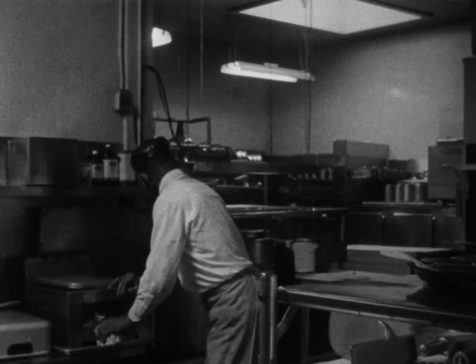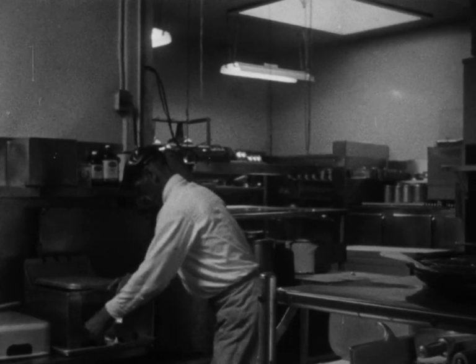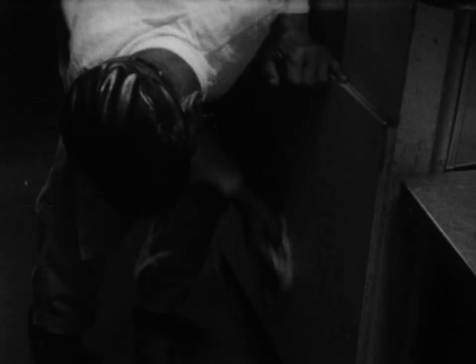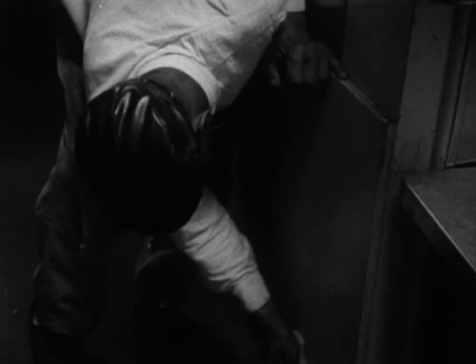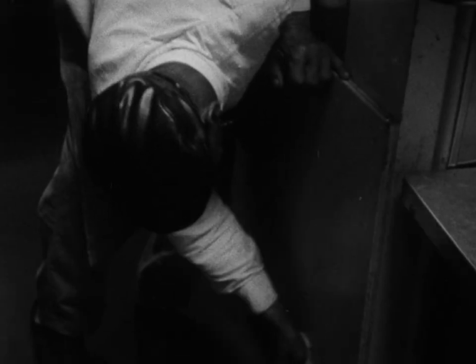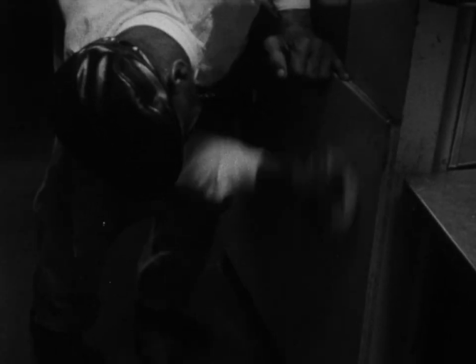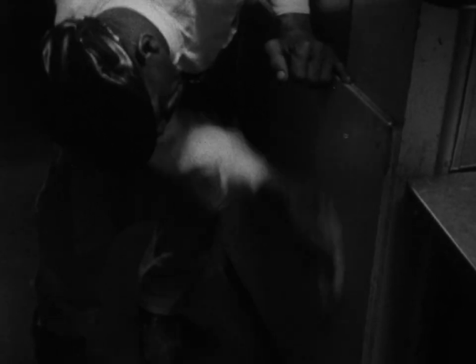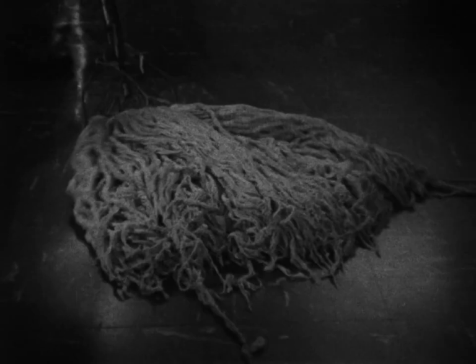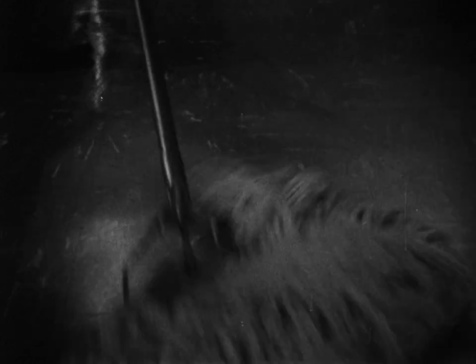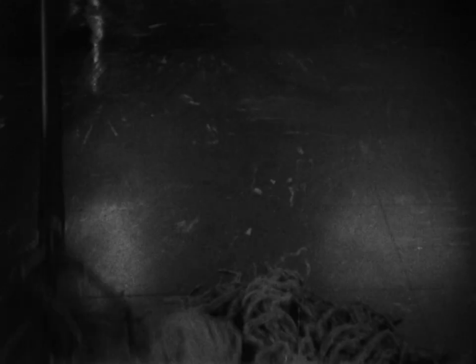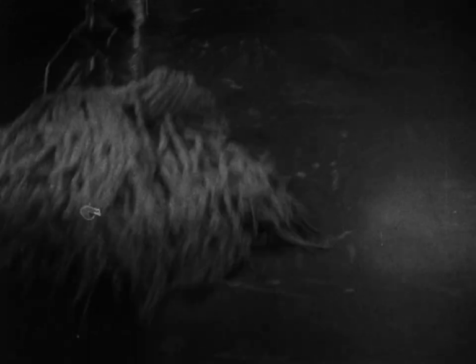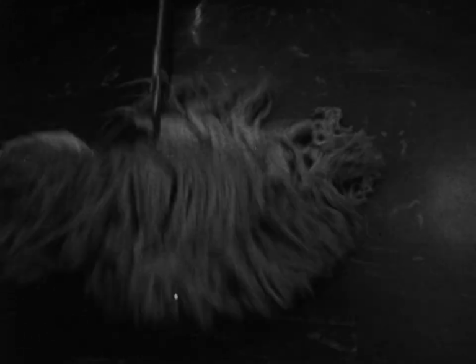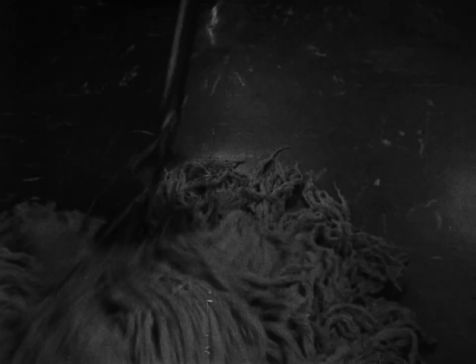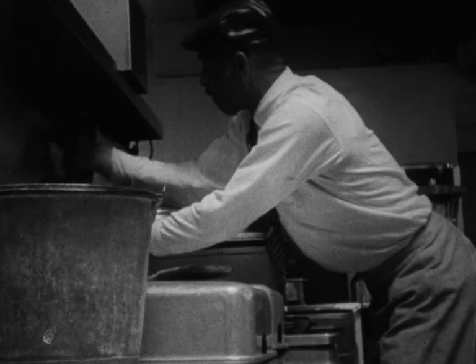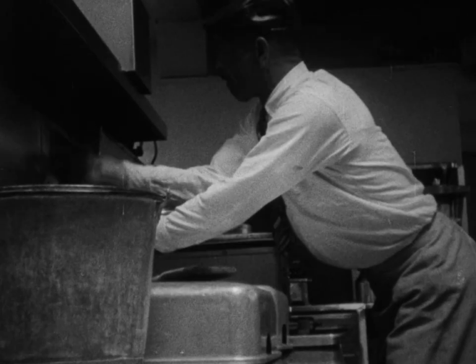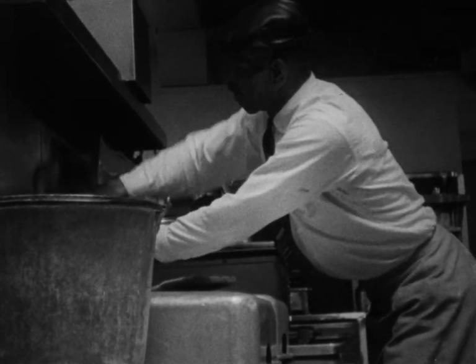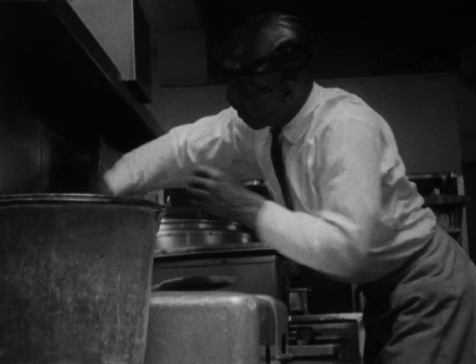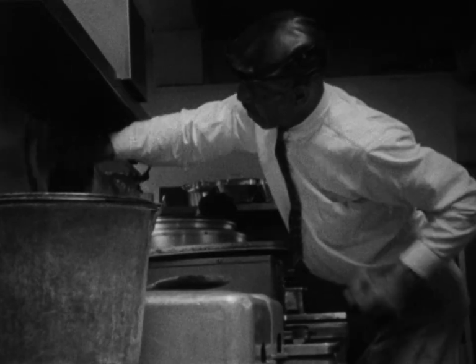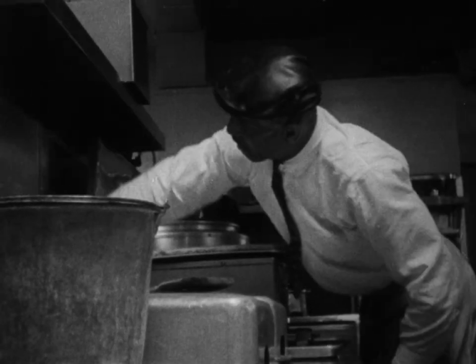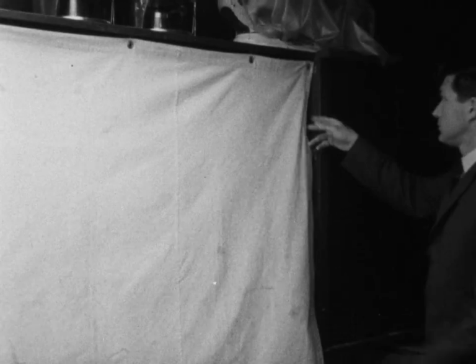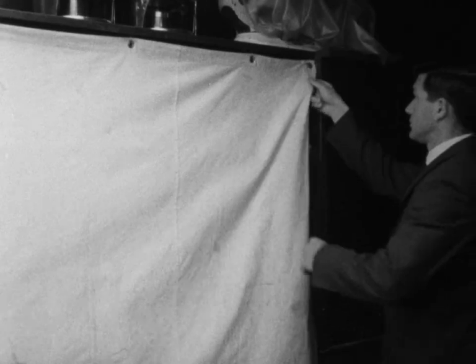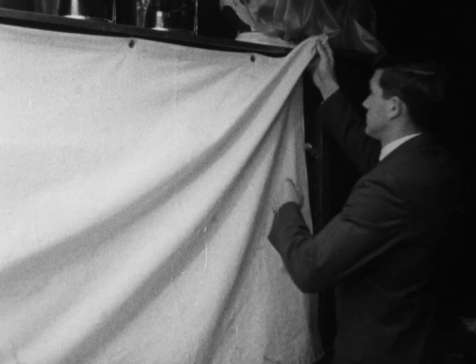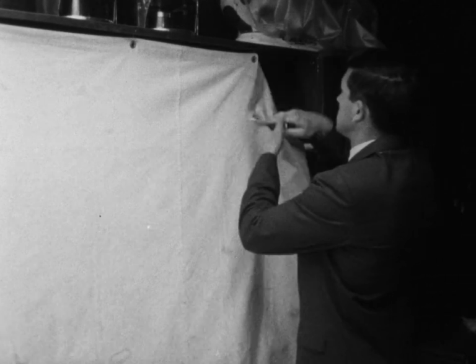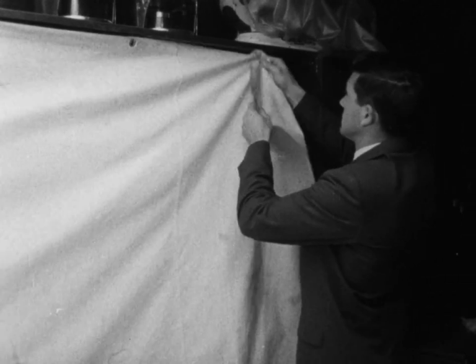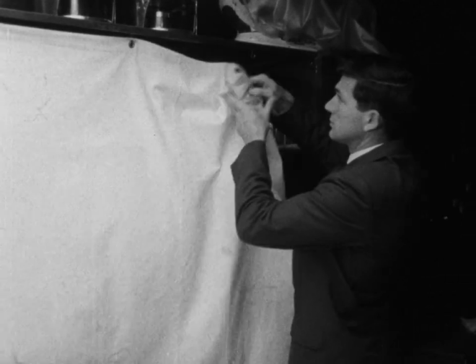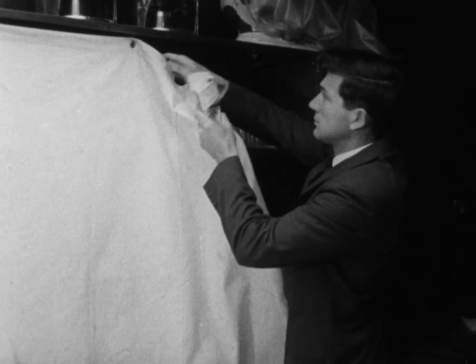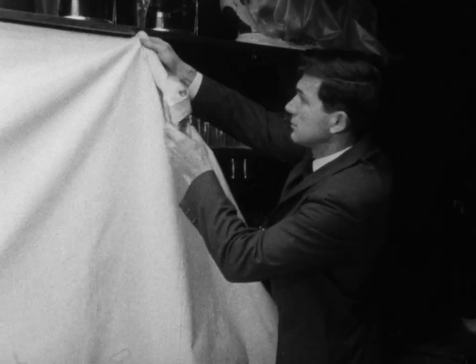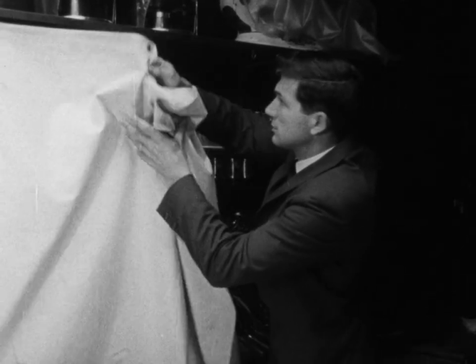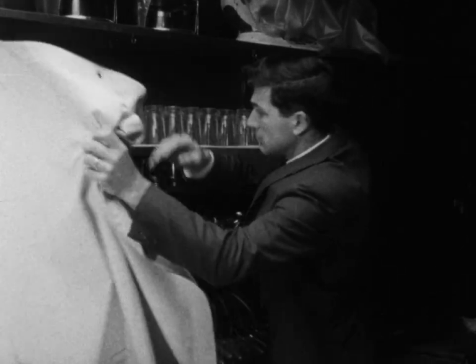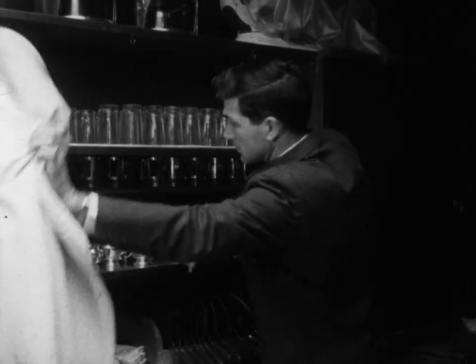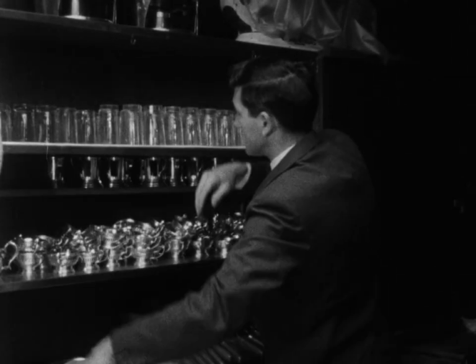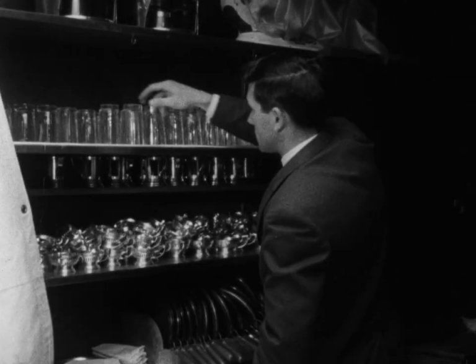All it takes is soap and water, a broom, some rags, a mop and men who will do the job. Clean dishes, glasses and silver must be stored in a clean place.